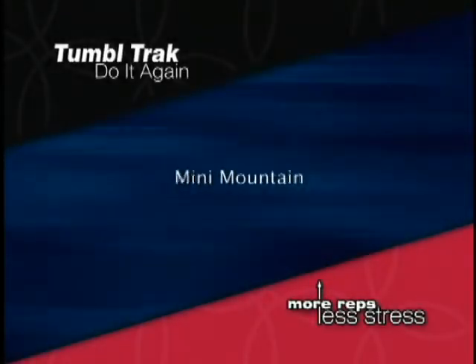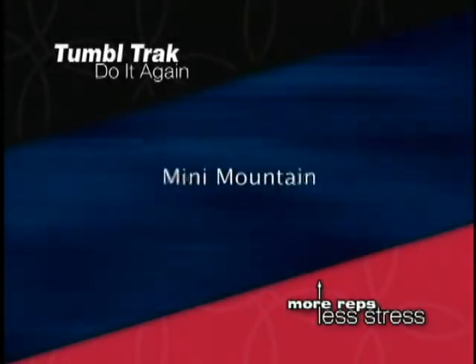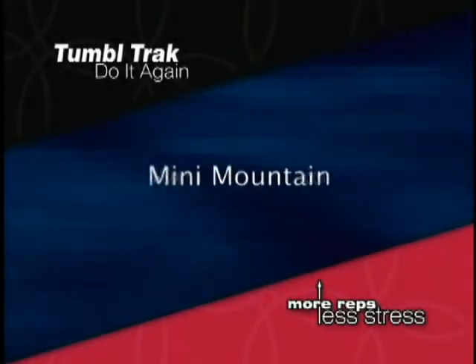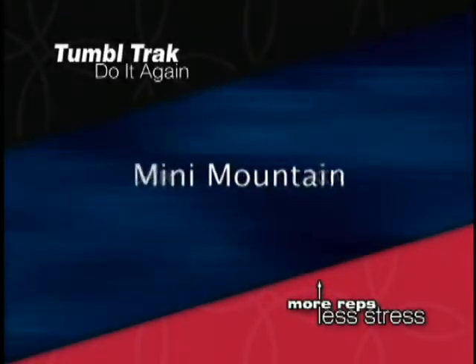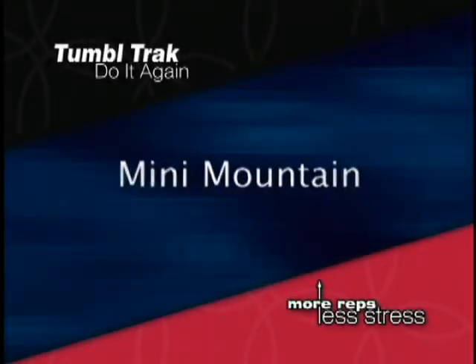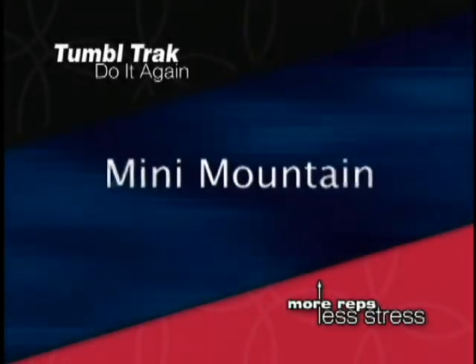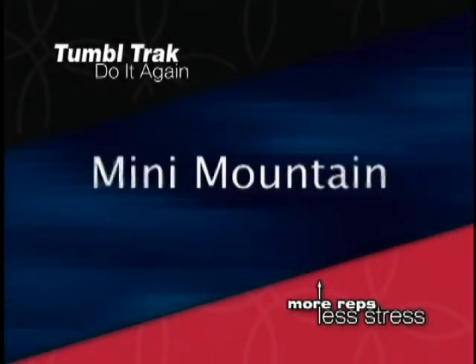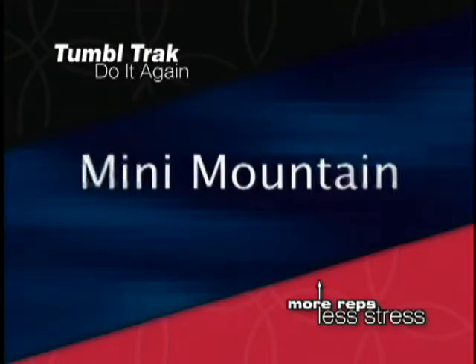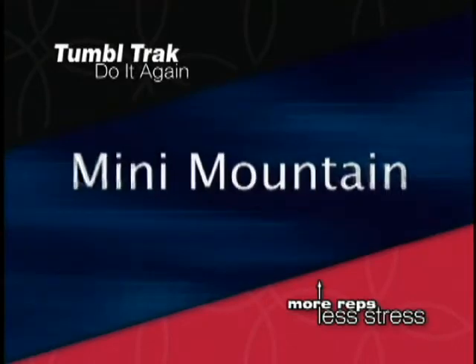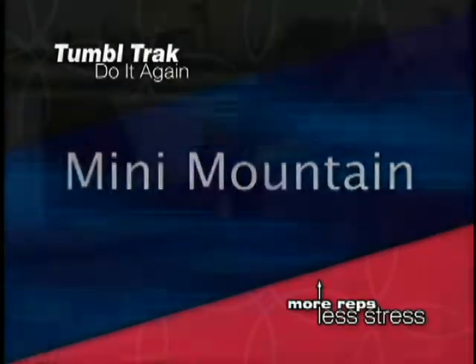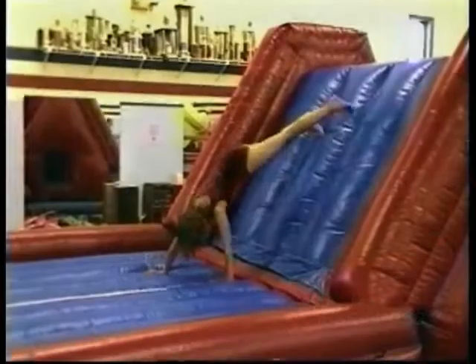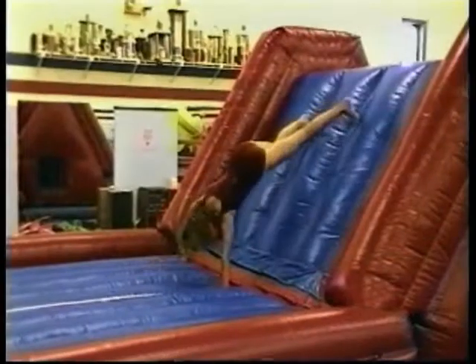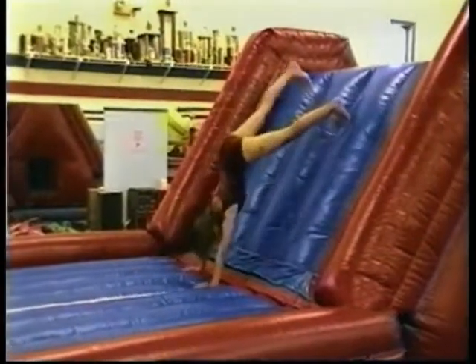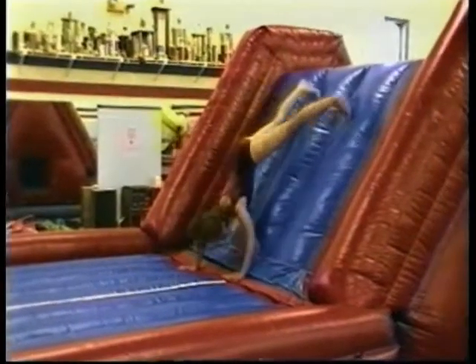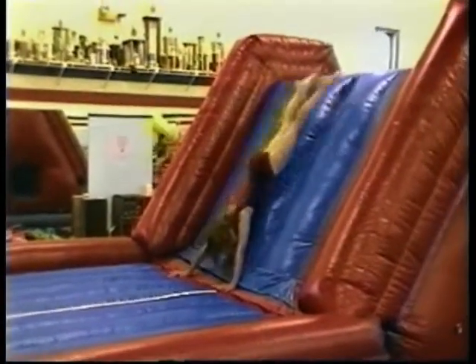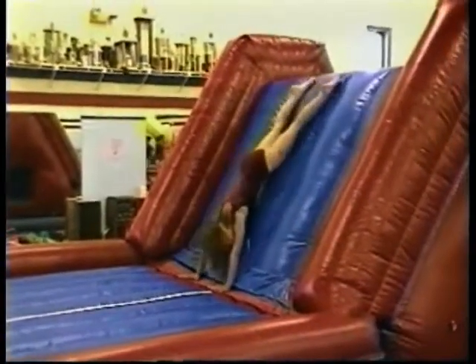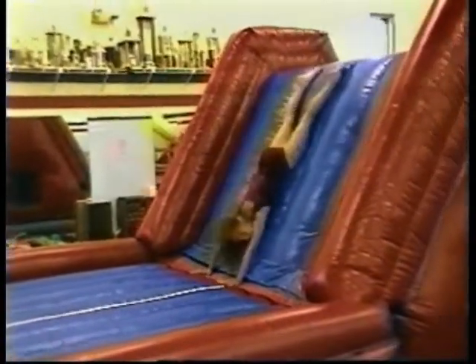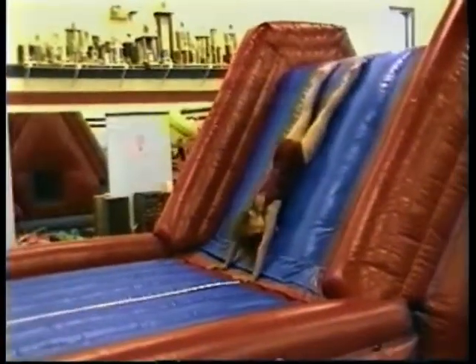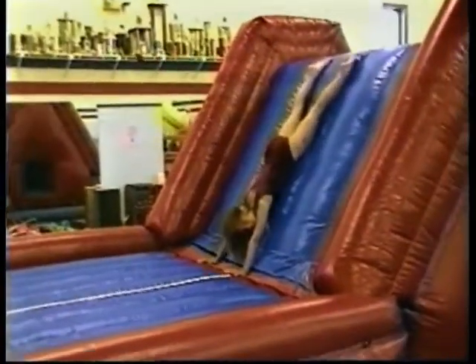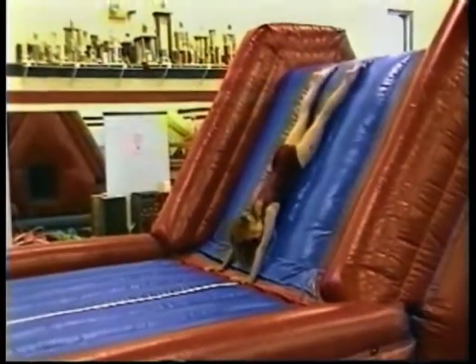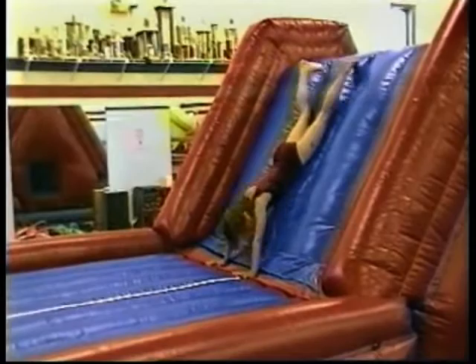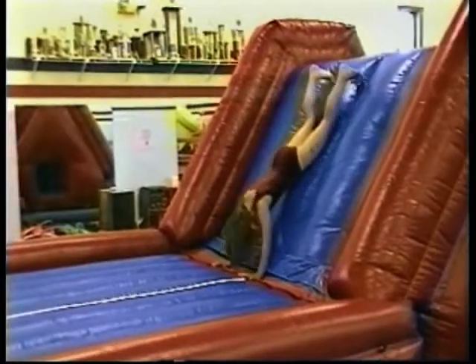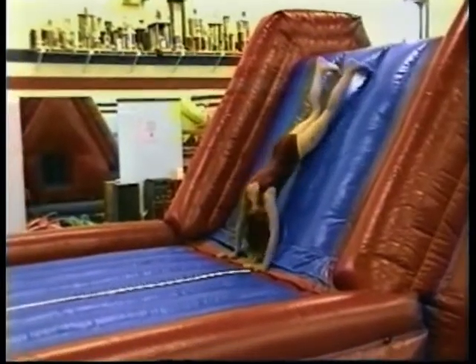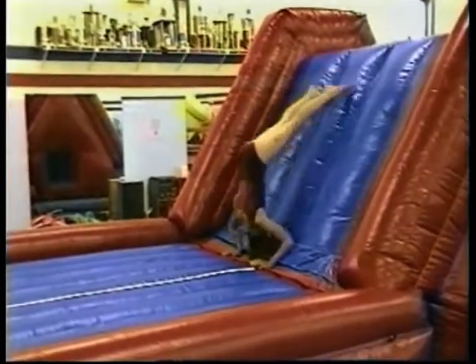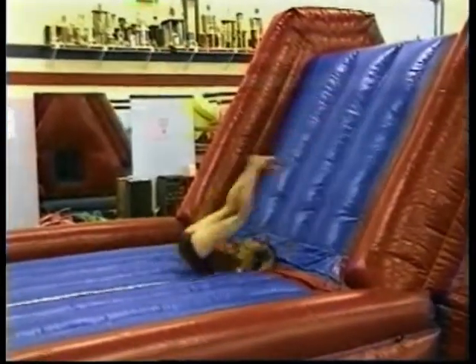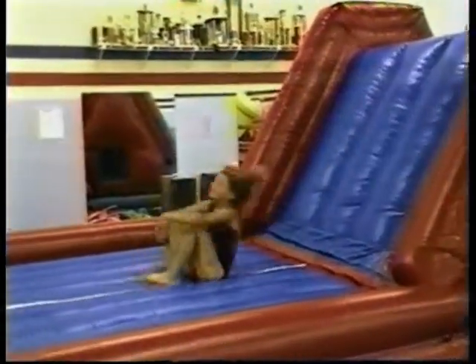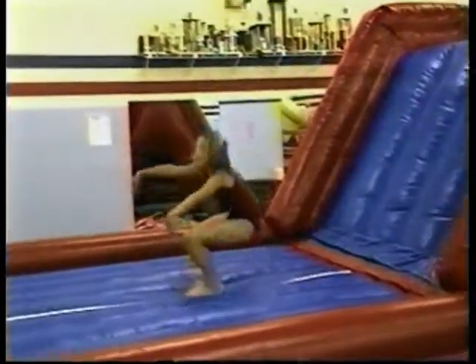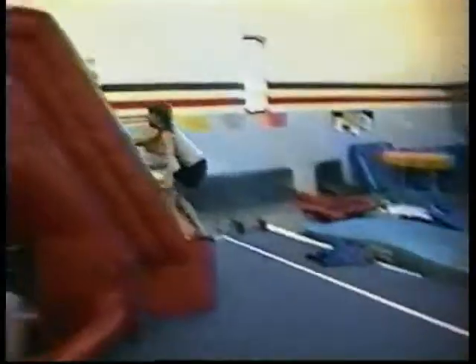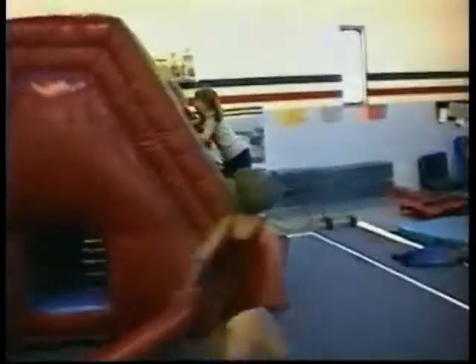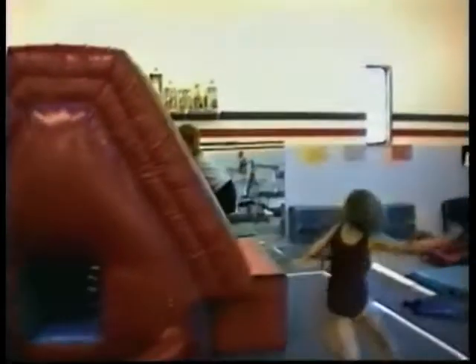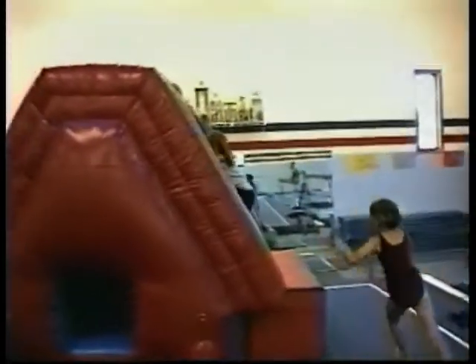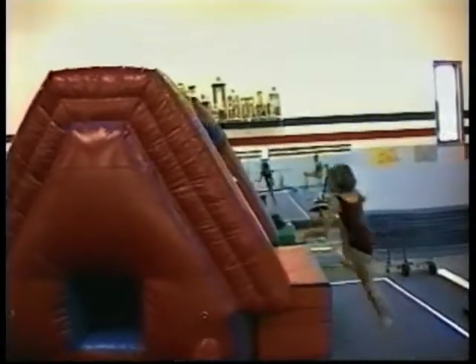The Mini Mountain was designed with the four fun food groups in mind: bouncing, climbing, sliding, and tunneling. Each unit includes a built-in tunnel, cargo net, and climbing rope.